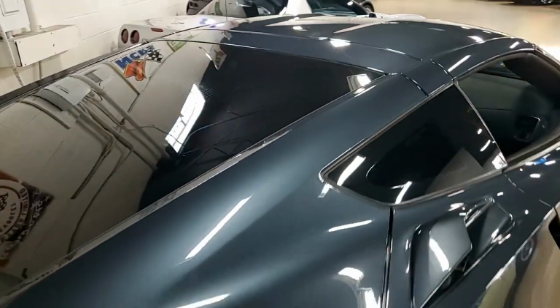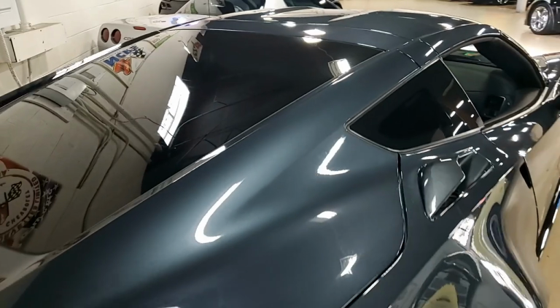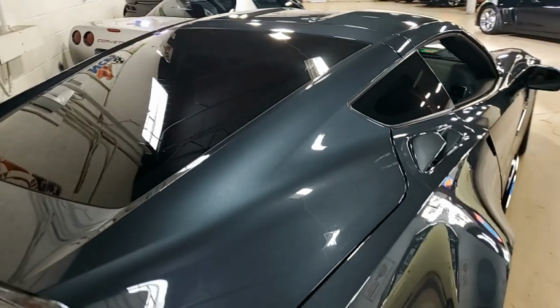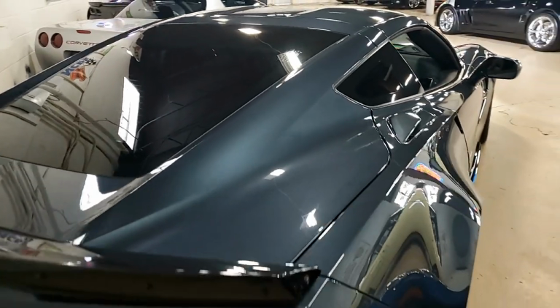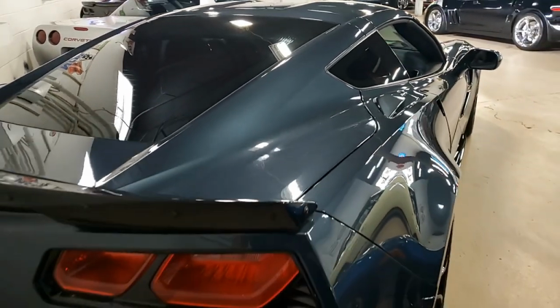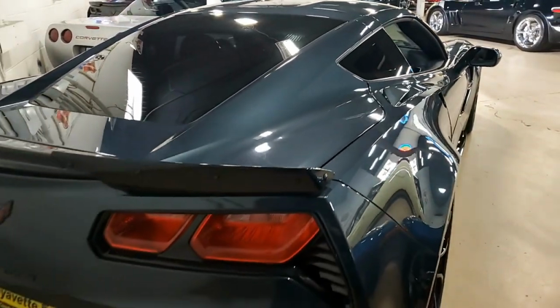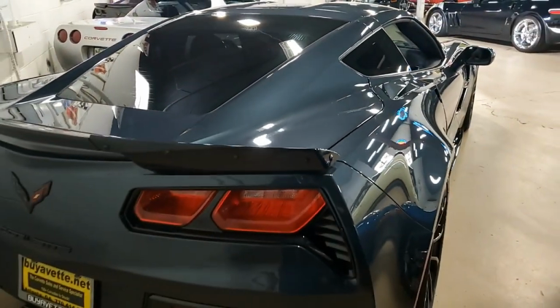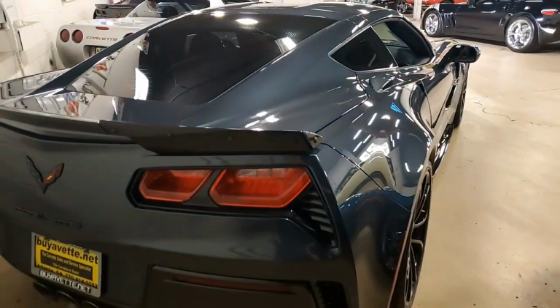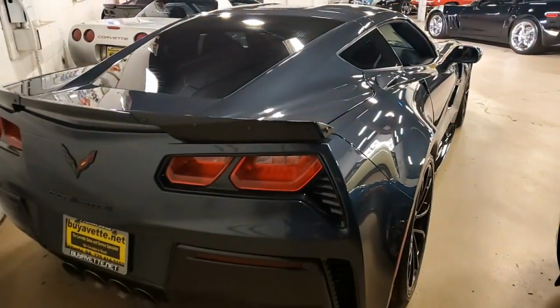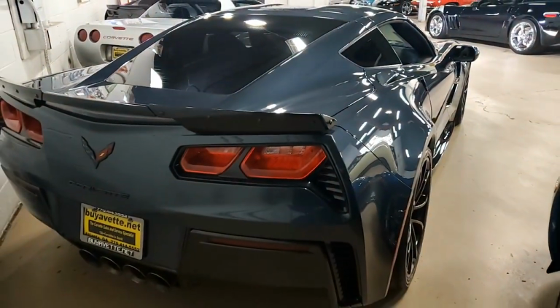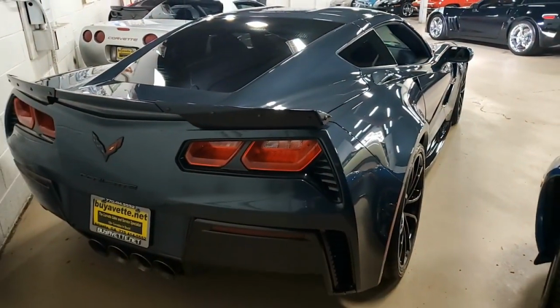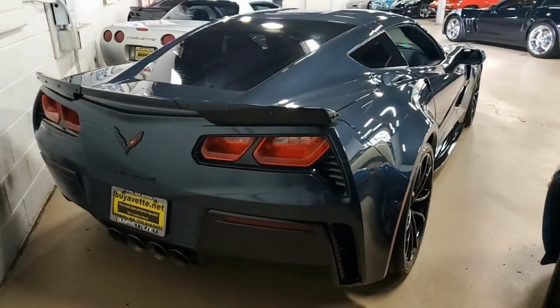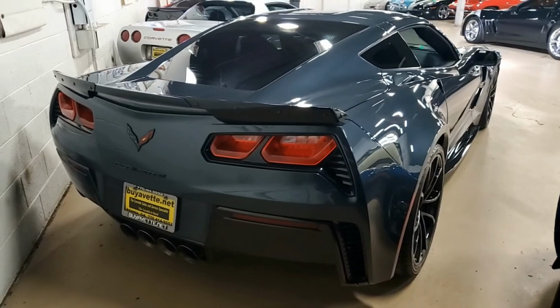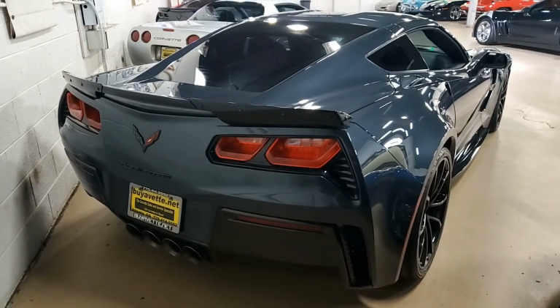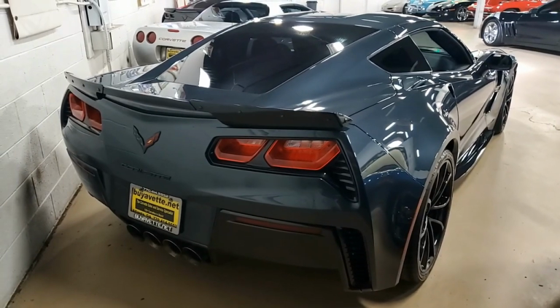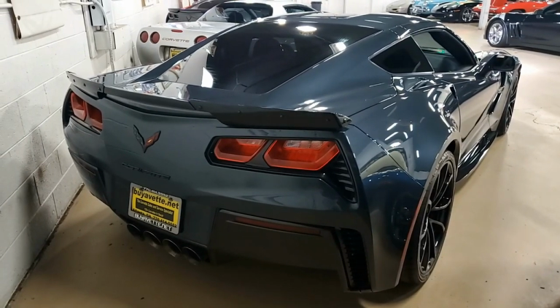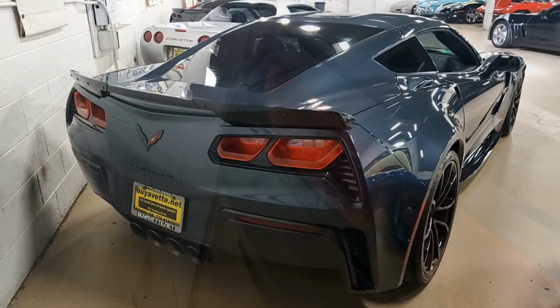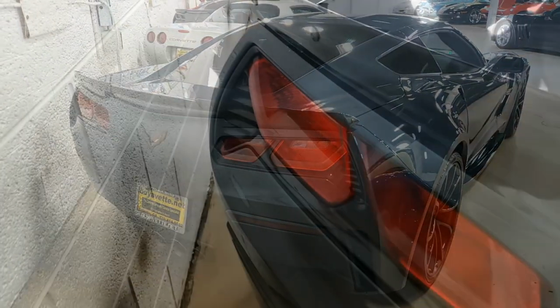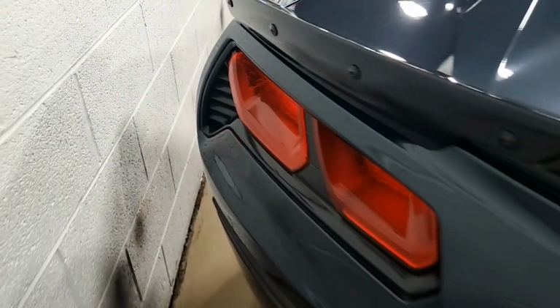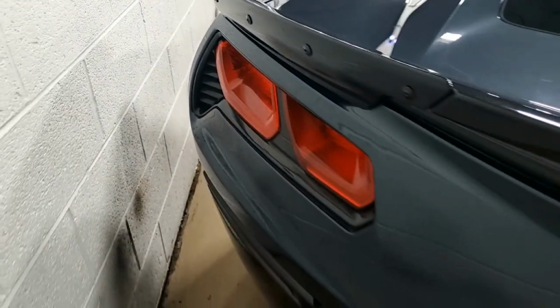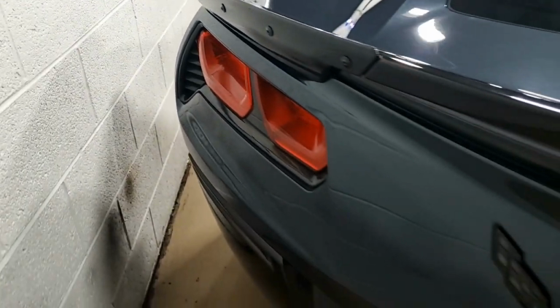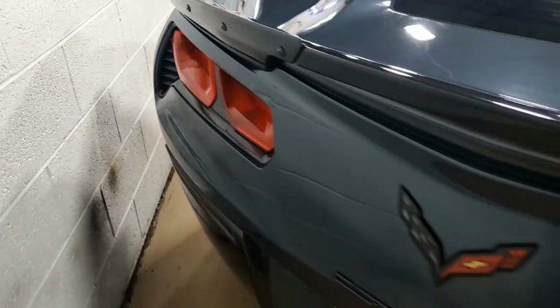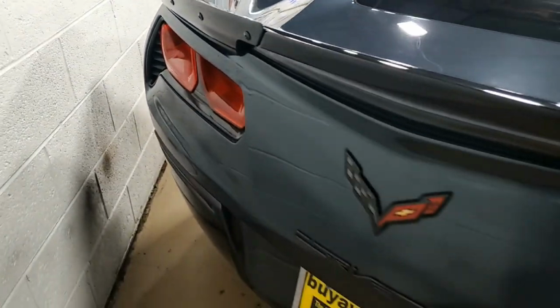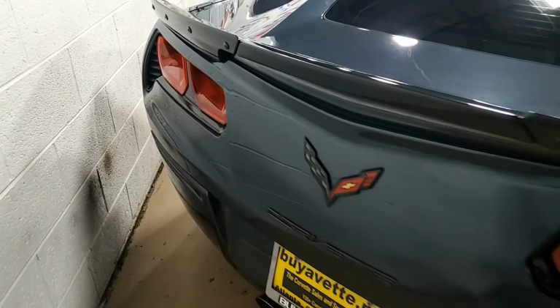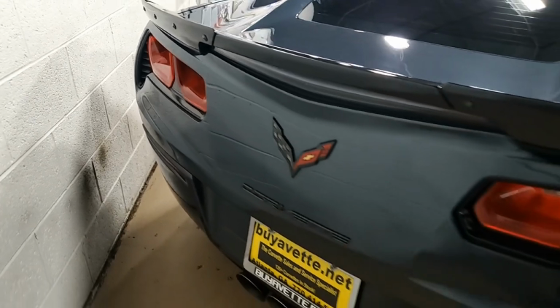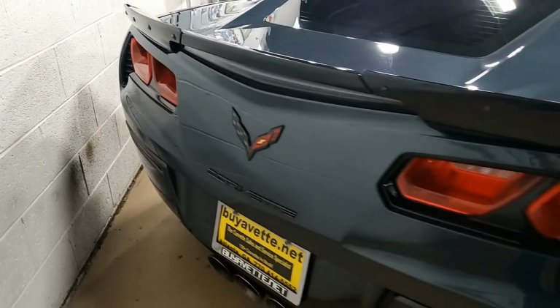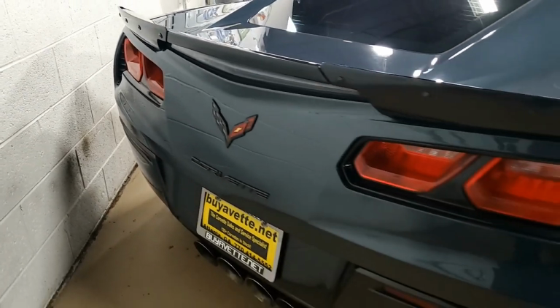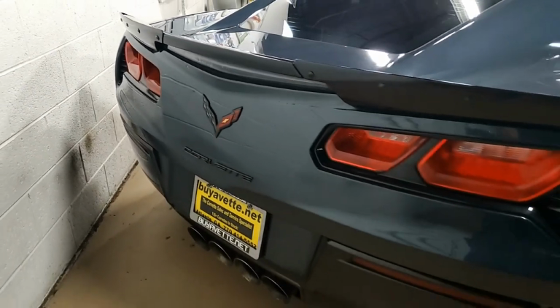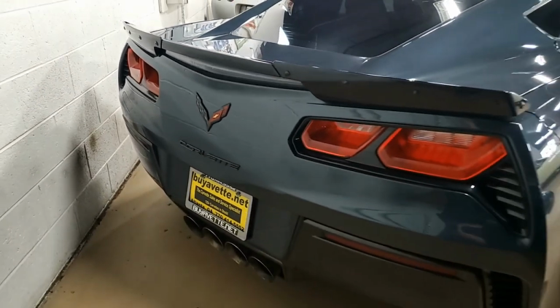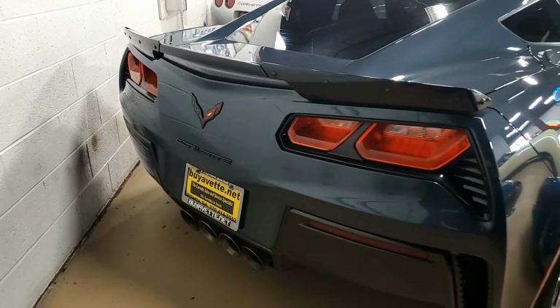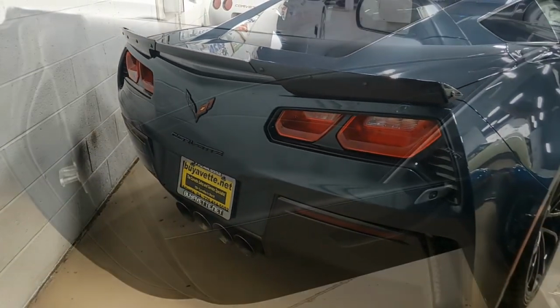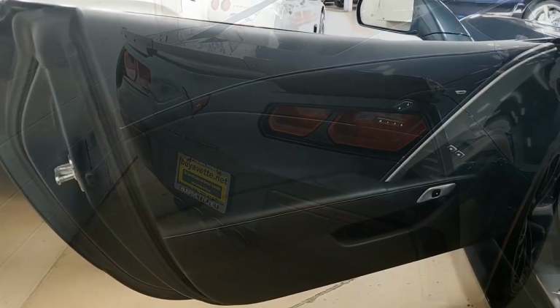Specific gear ratios, we have a wicker bill, a rear spoiler, and a front splitter as well, side skirts, red brake caliper override, performance data recorder with navigation, black wheels, and that carbon flash badge package.